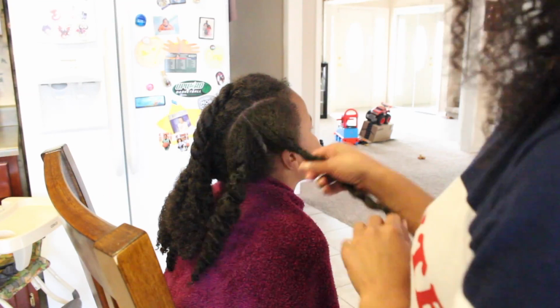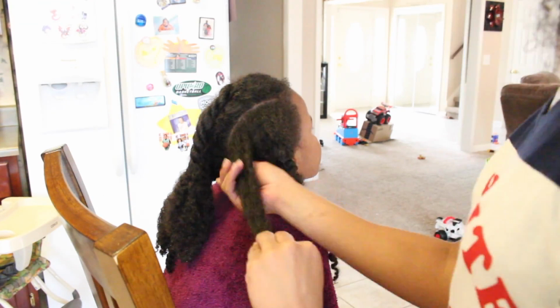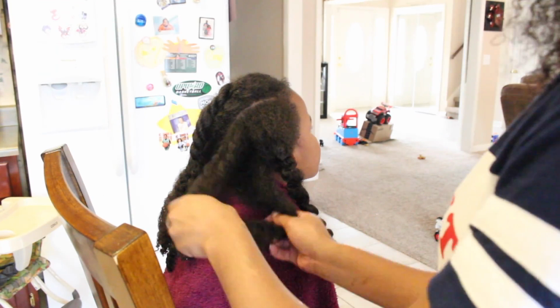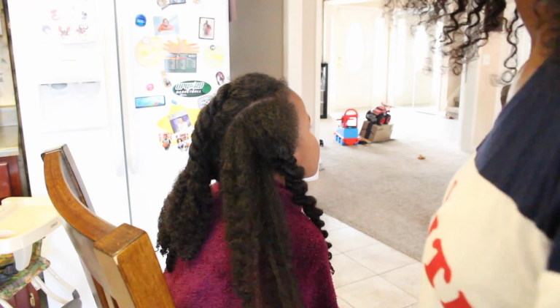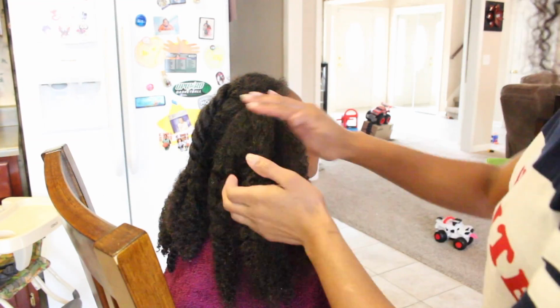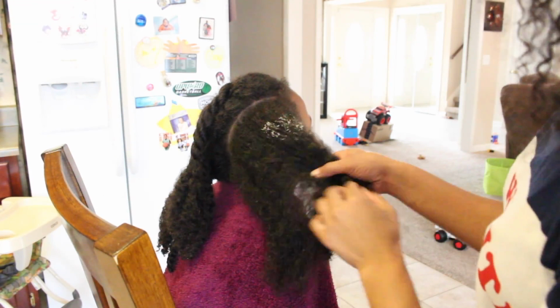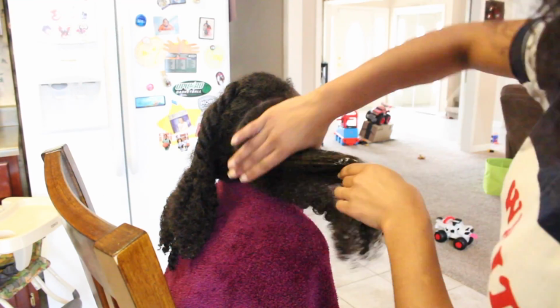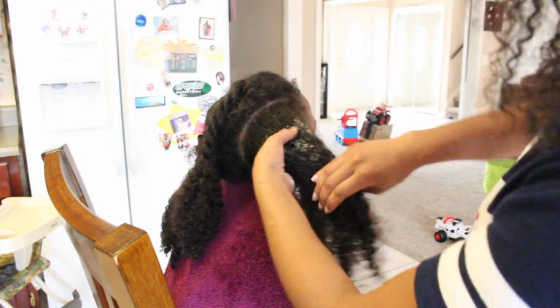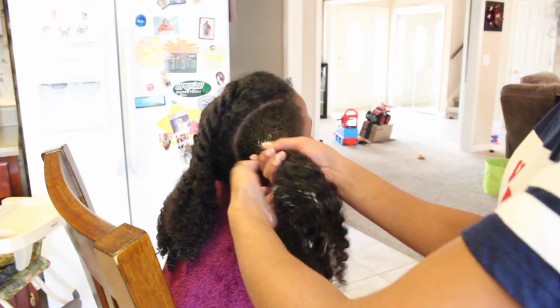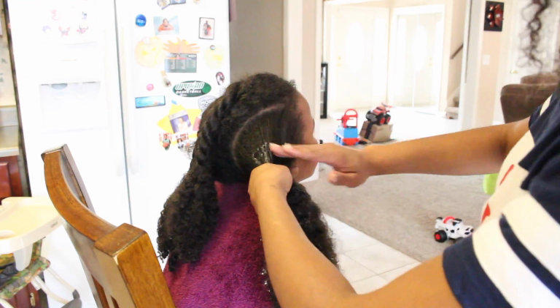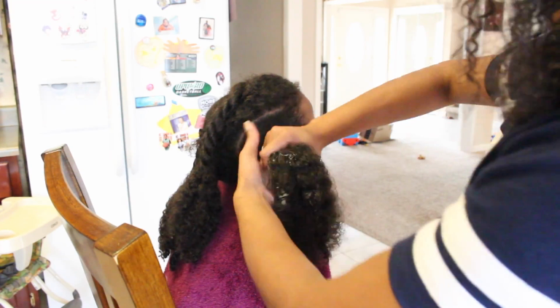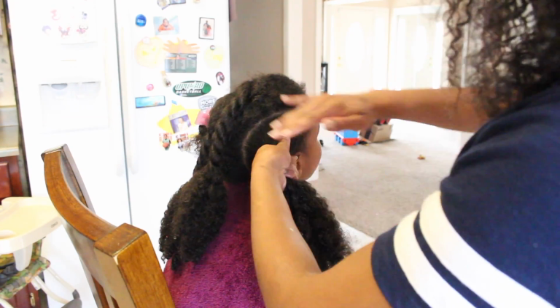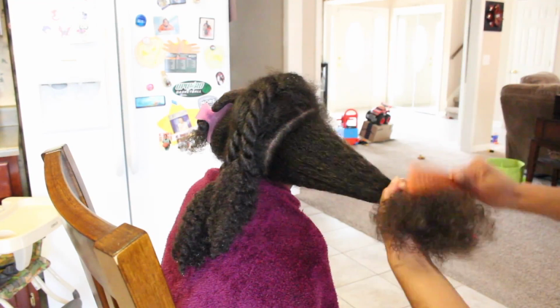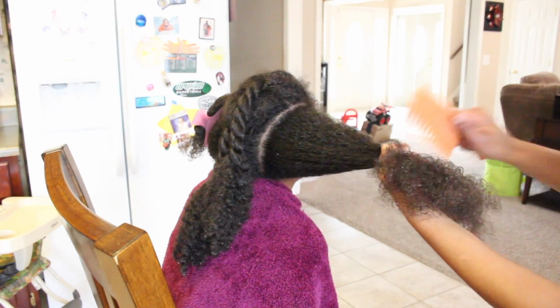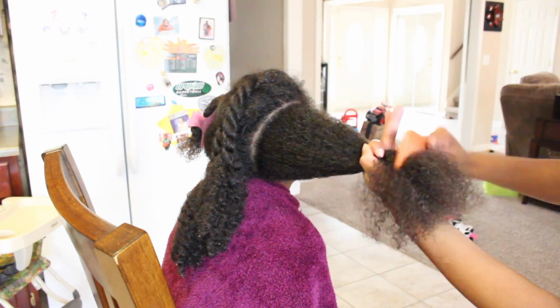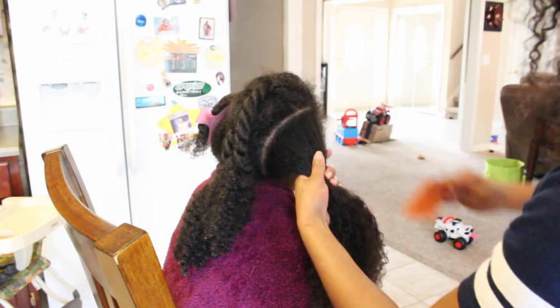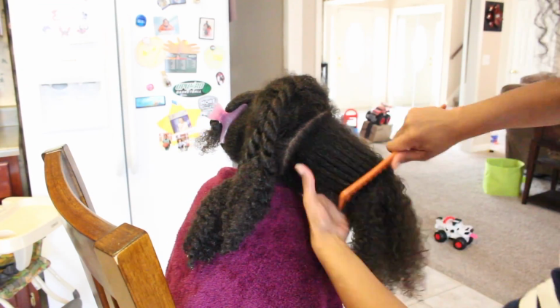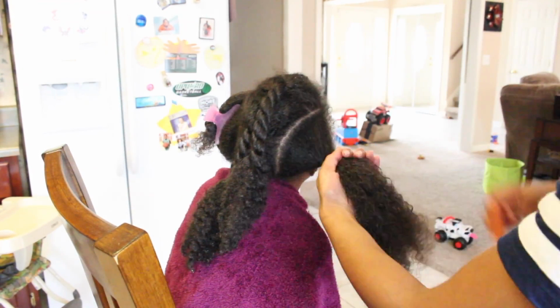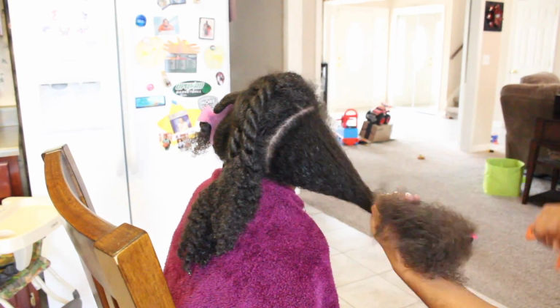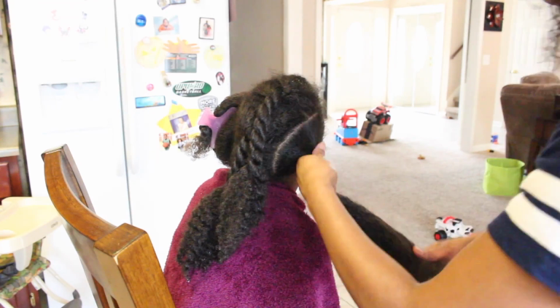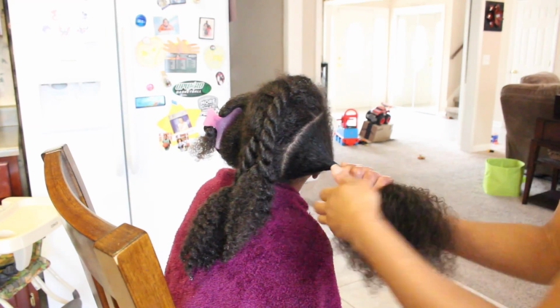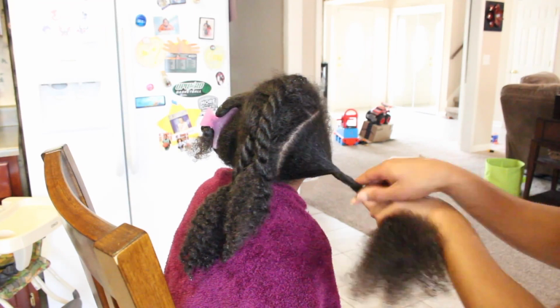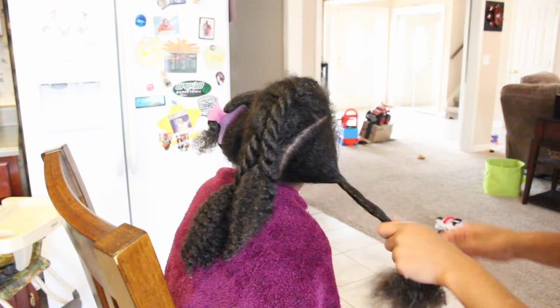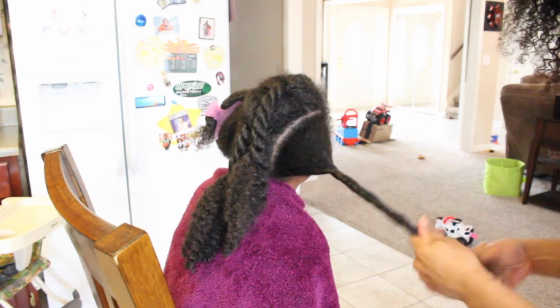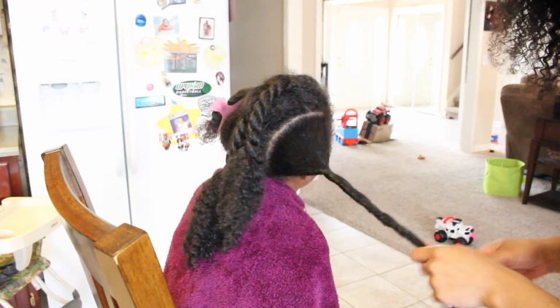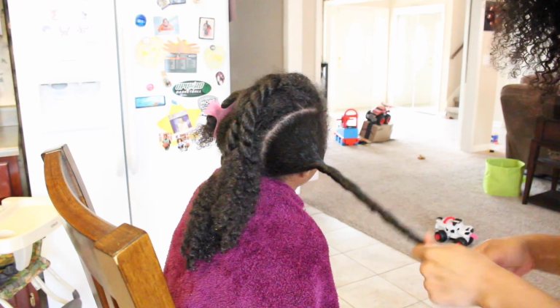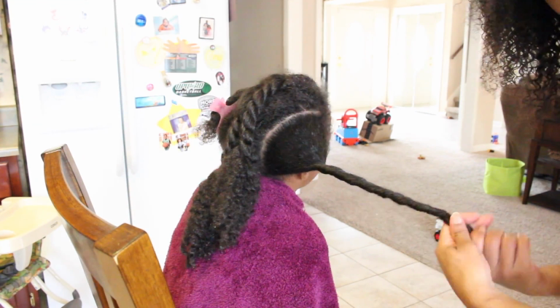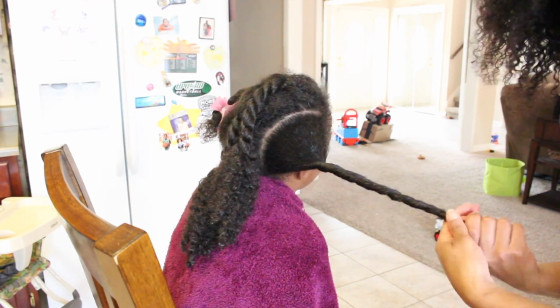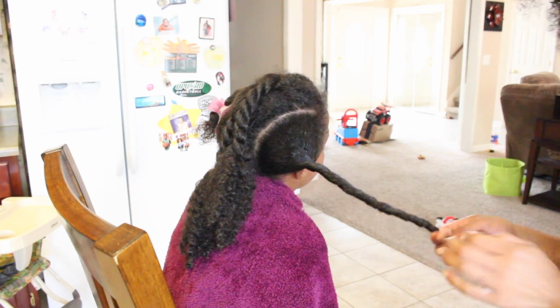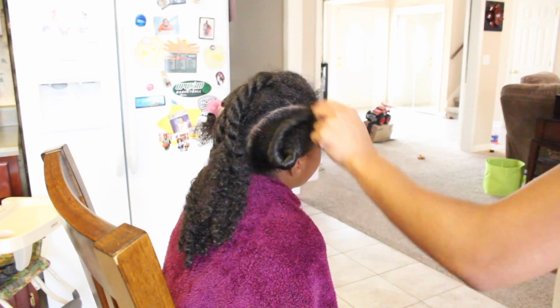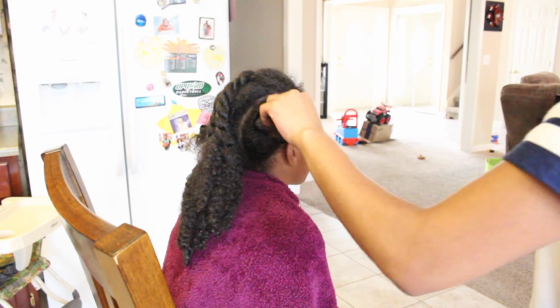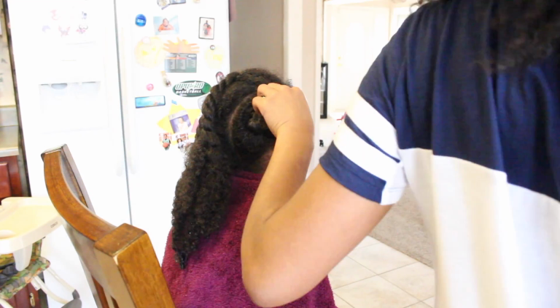After her hair has been washed, I untwist one twist and apply my leave-in conditioner. Once that's applied, I detangle her hair with a wide tooth comb, clip that away, and start on the next twist until her whole head has been completed.